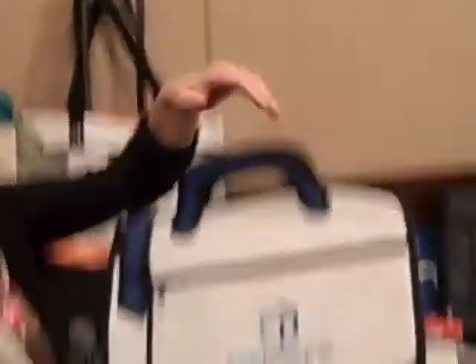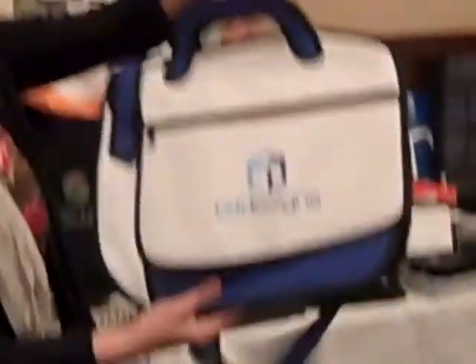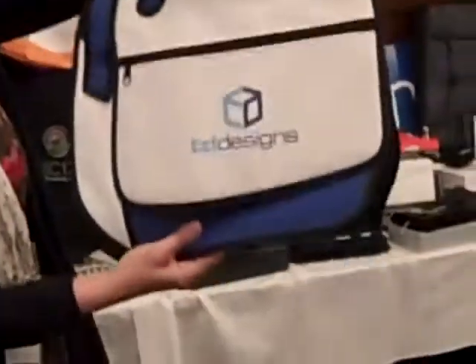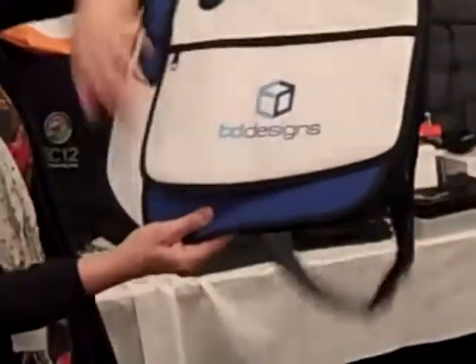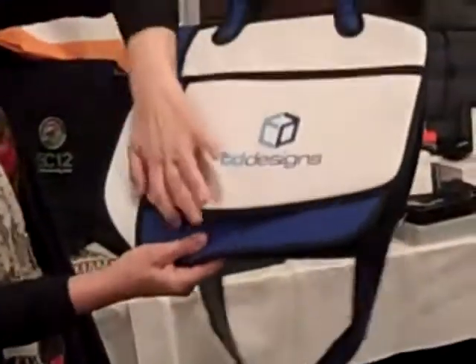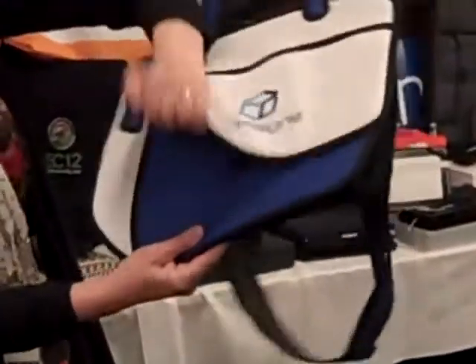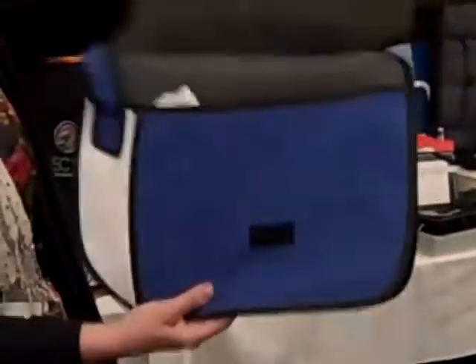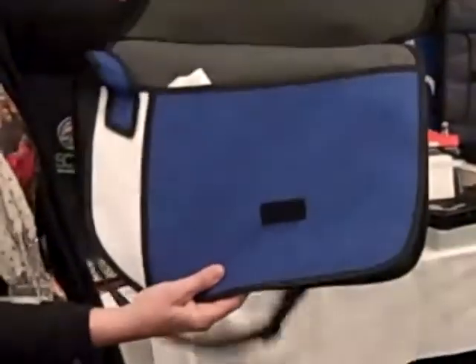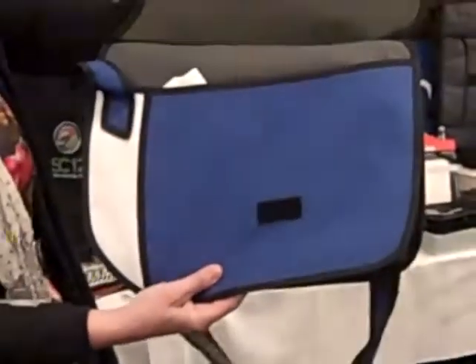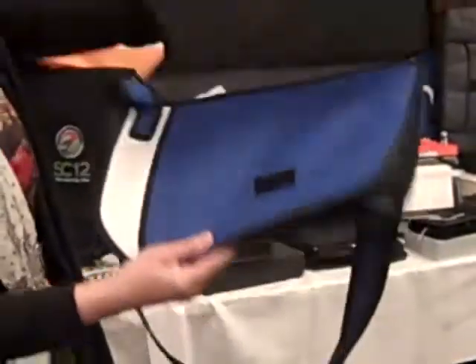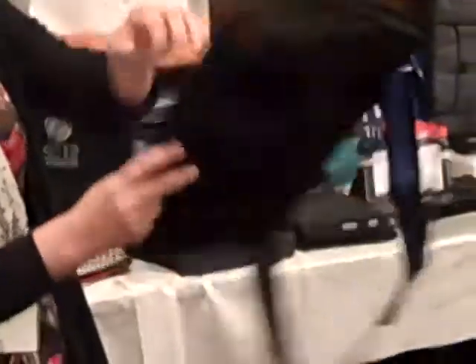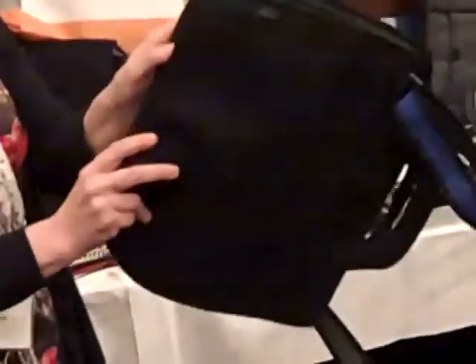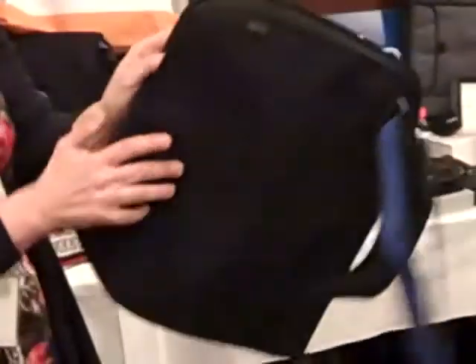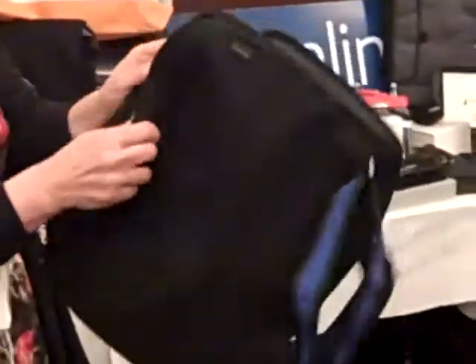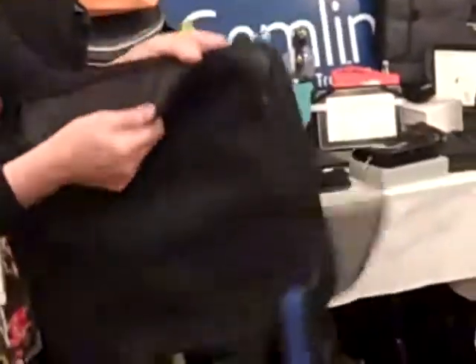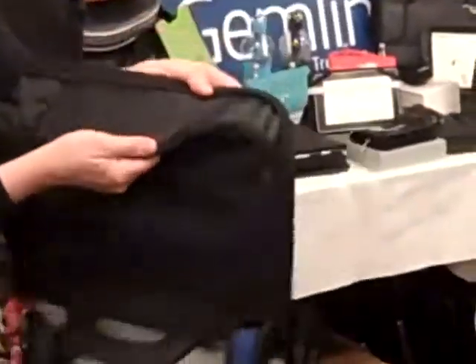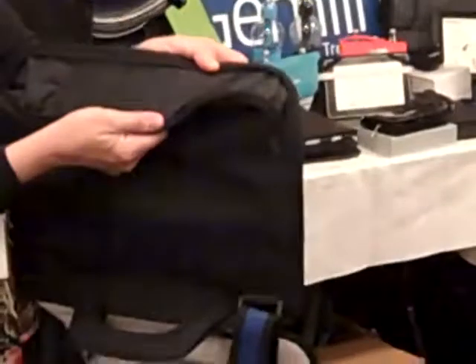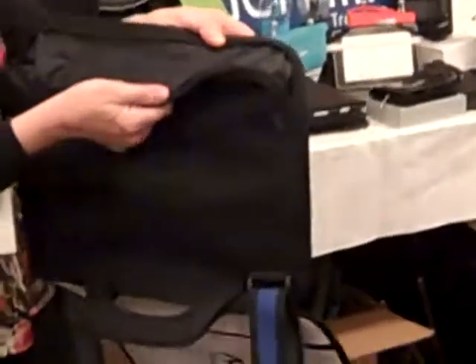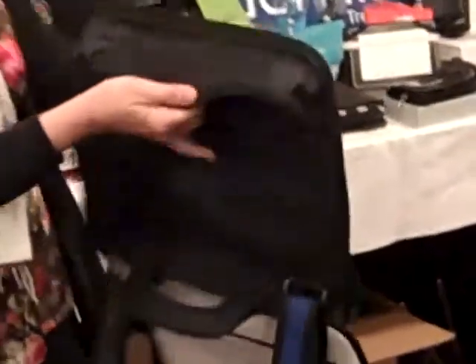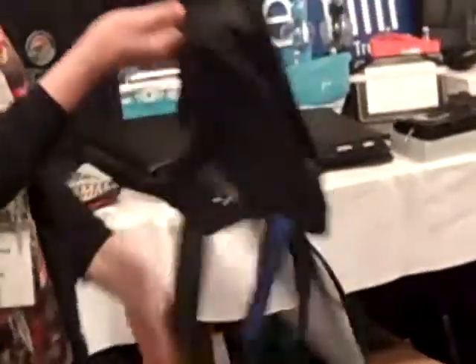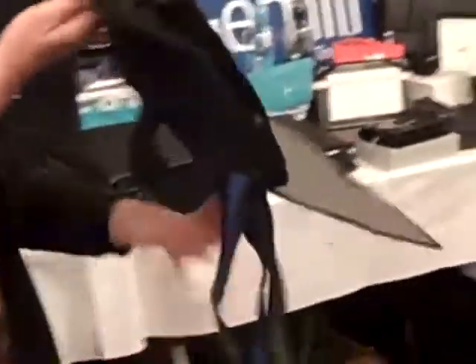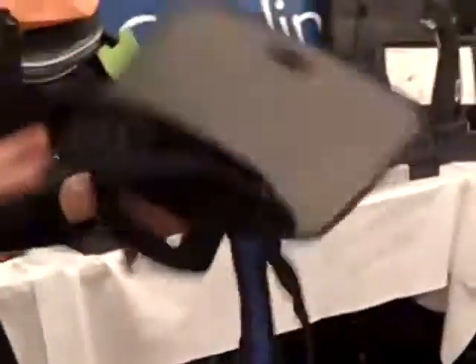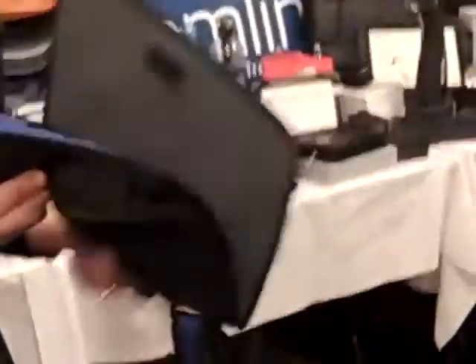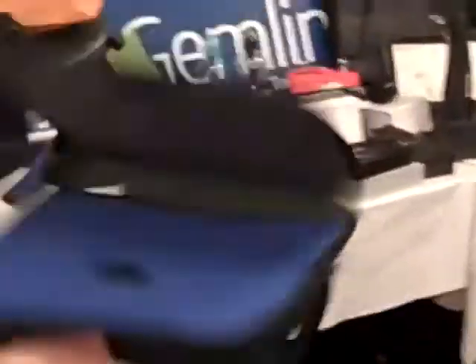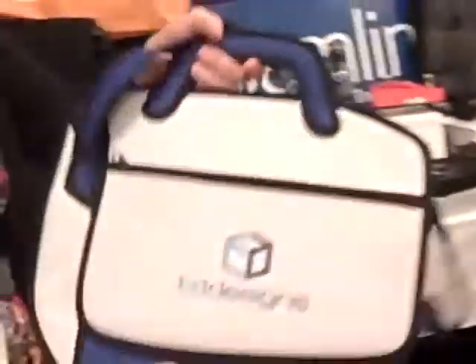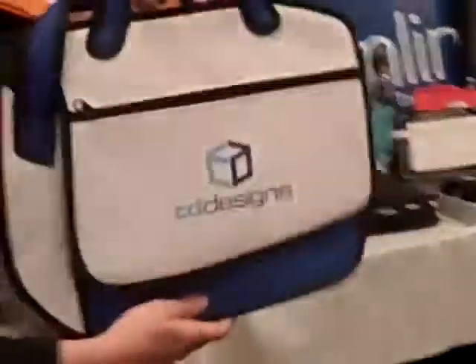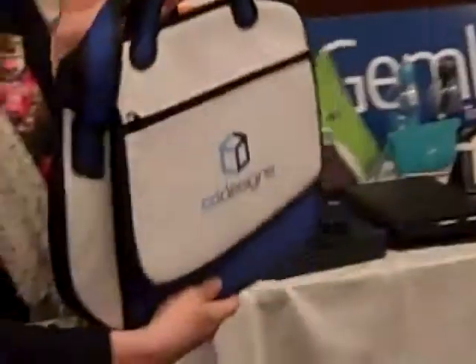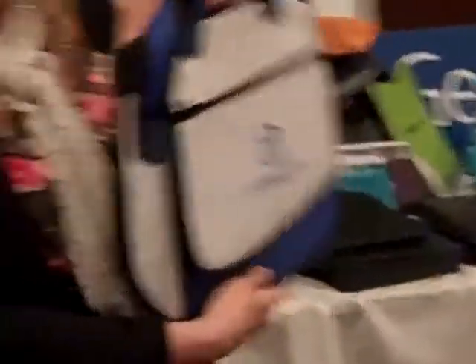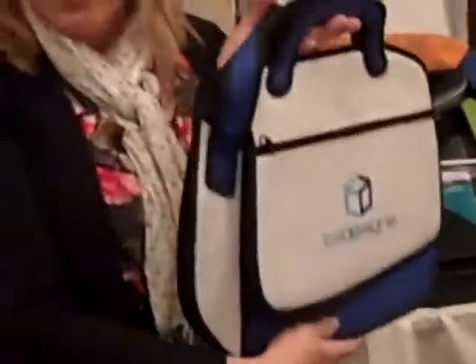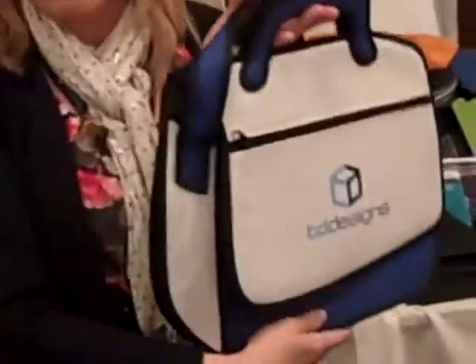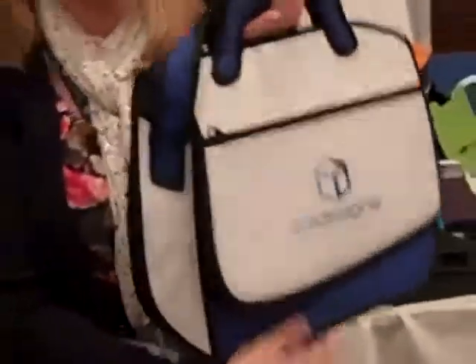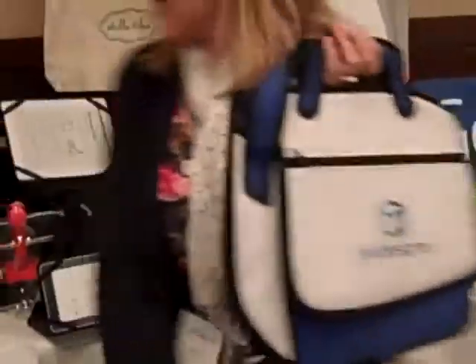It looks like it opens here, but it actually opens here. It also has three-inch gussets, so it can hold your tablet if you put it into another container or something.